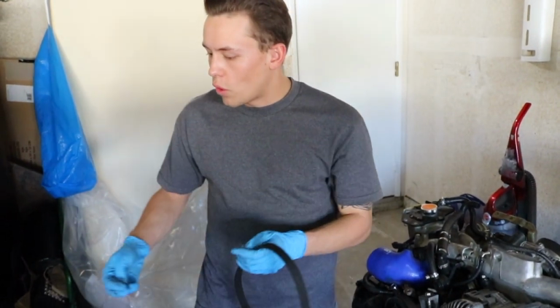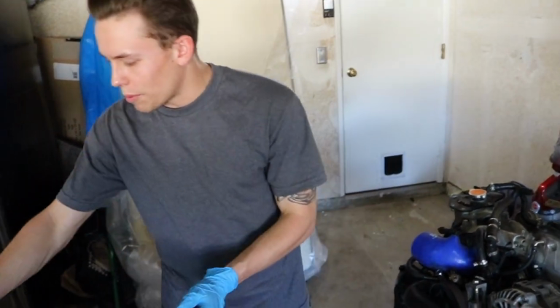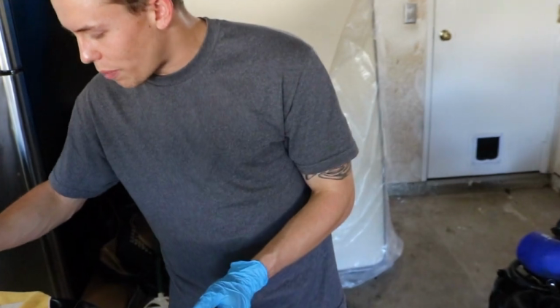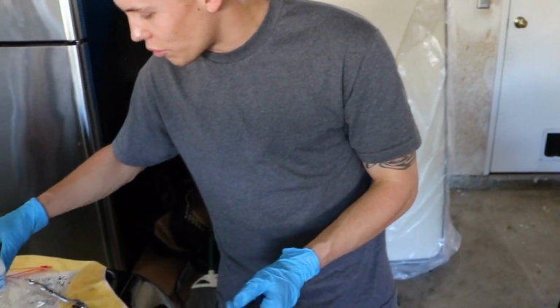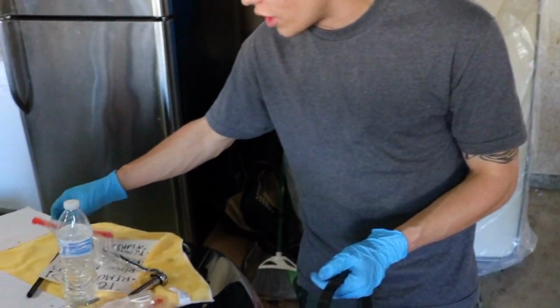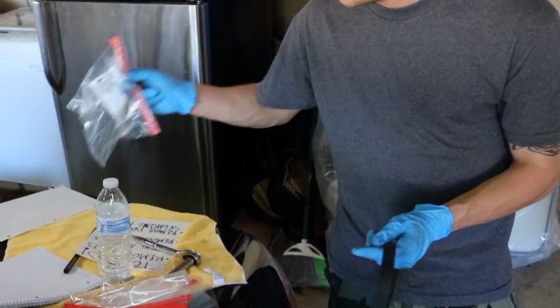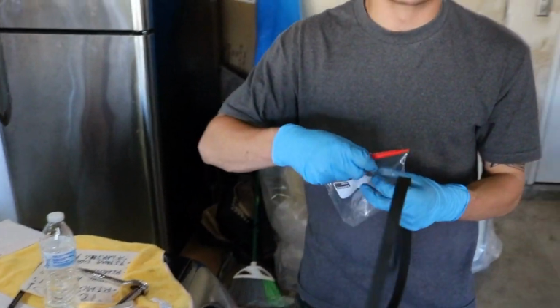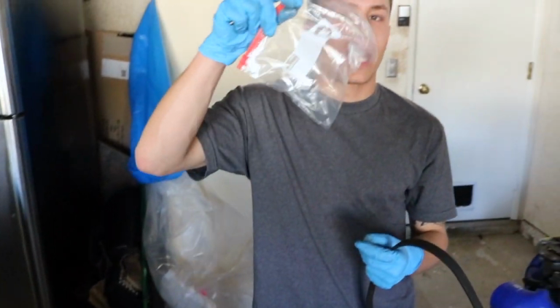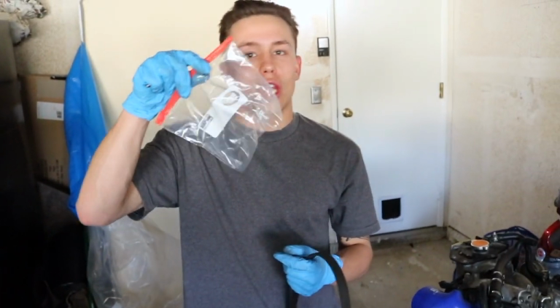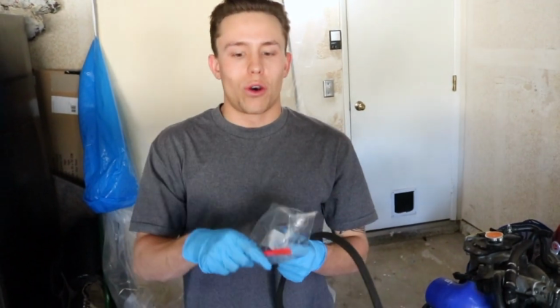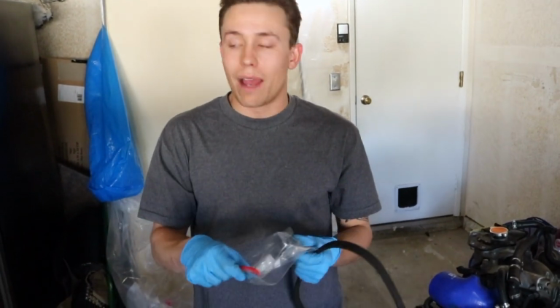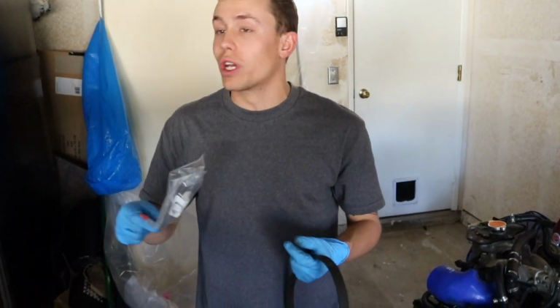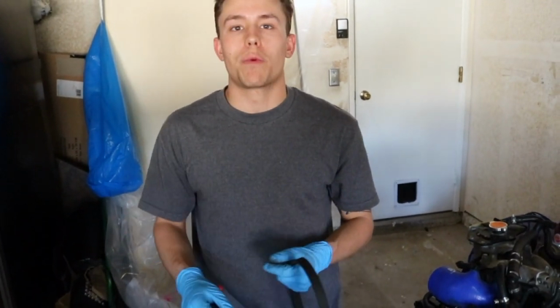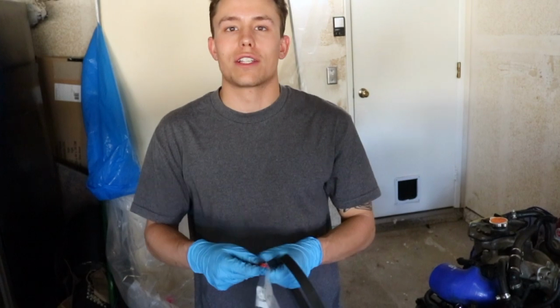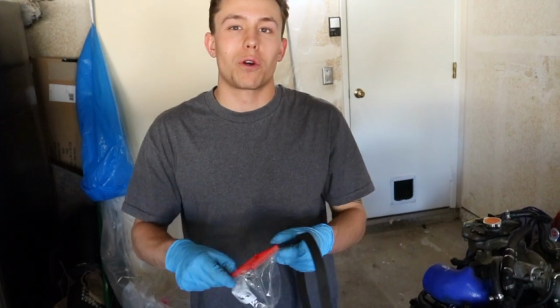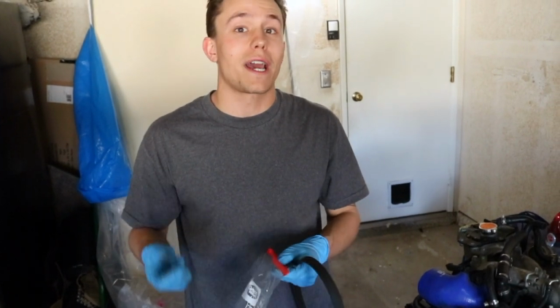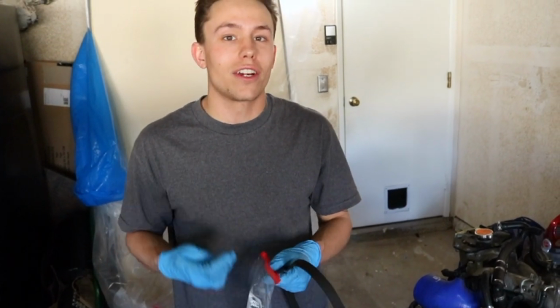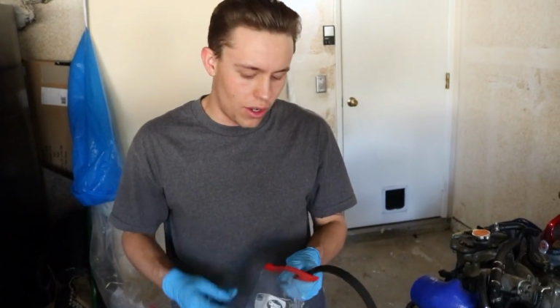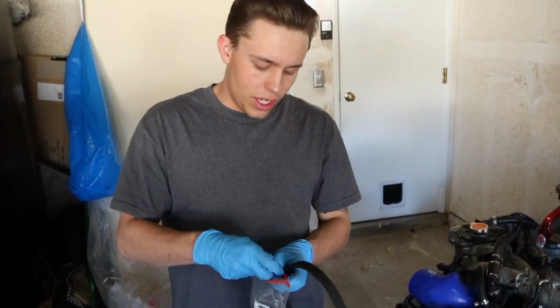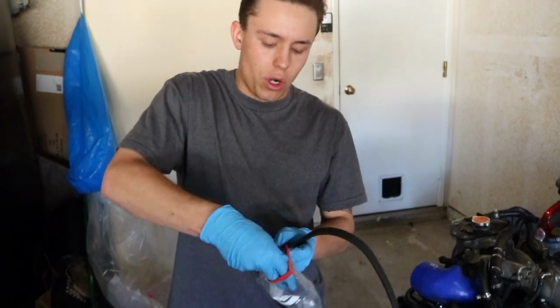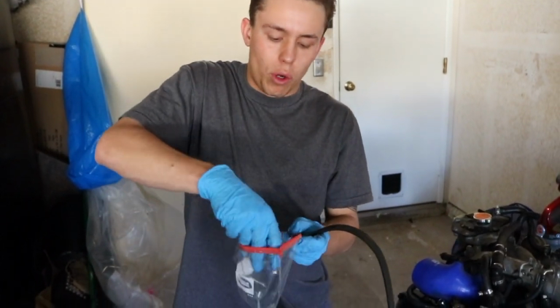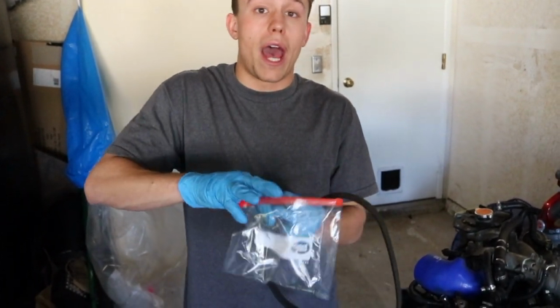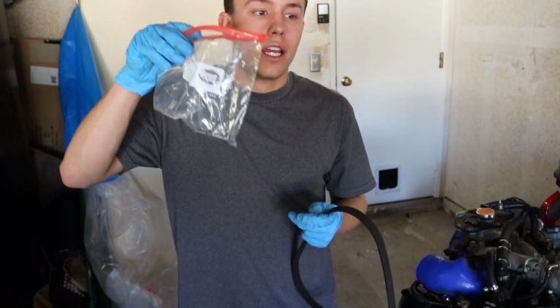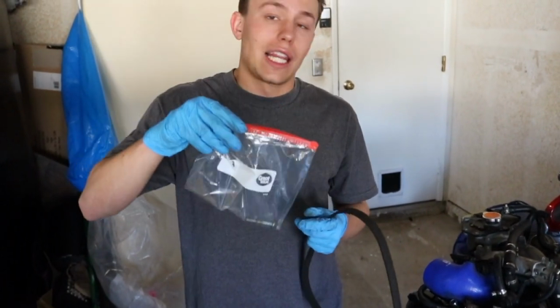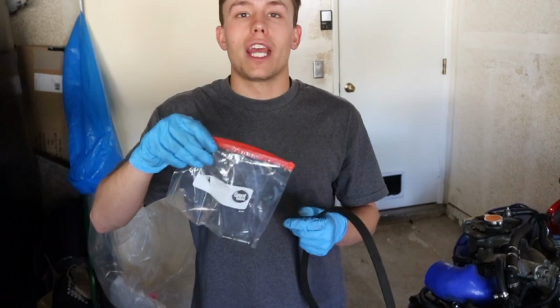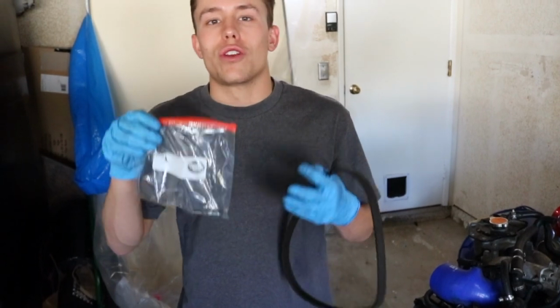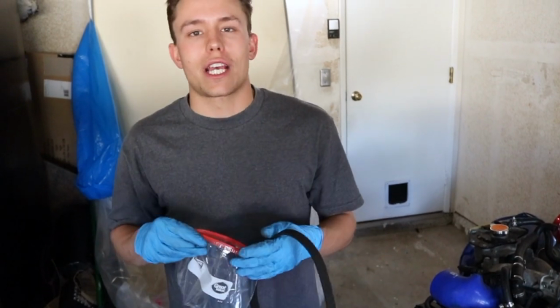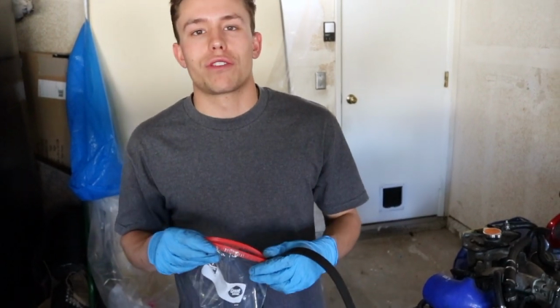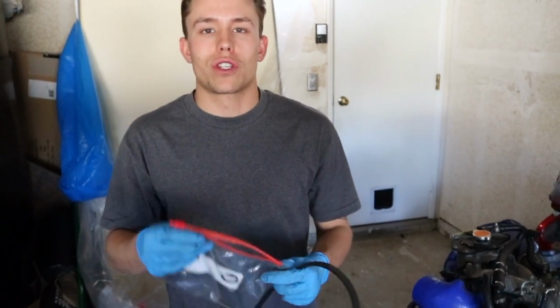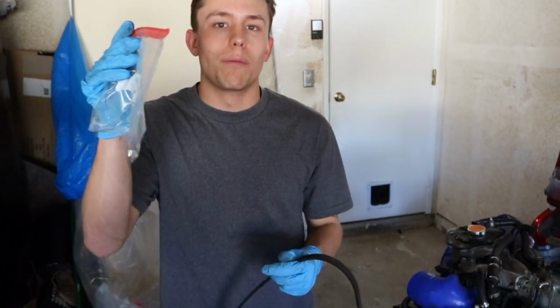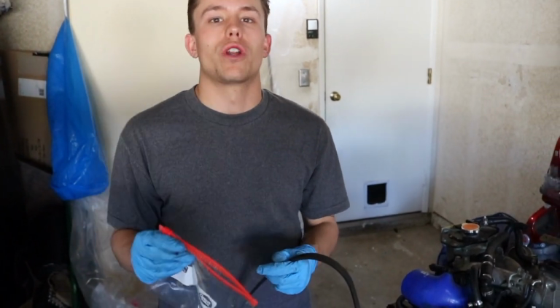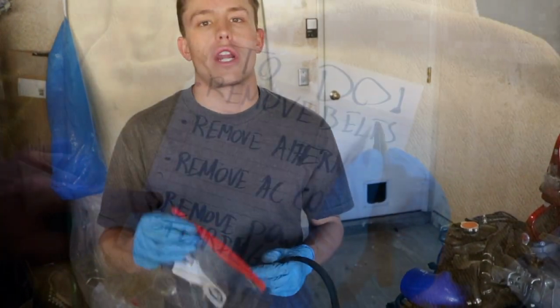Always keep a bunch of bags around. We've been labeling everything this whole time, and it's really been helping out as far as putting things back together. Put all the bolts in a bag and label it so you know exactly what it's for. I'm going to label this one 'alternator.'